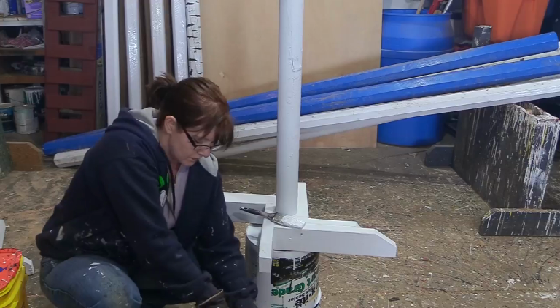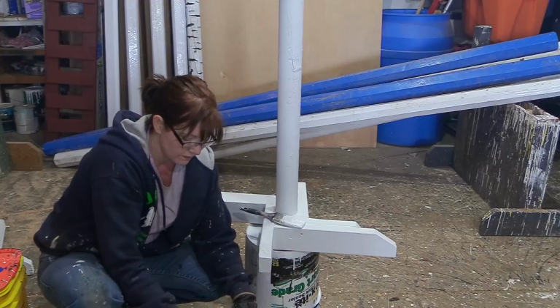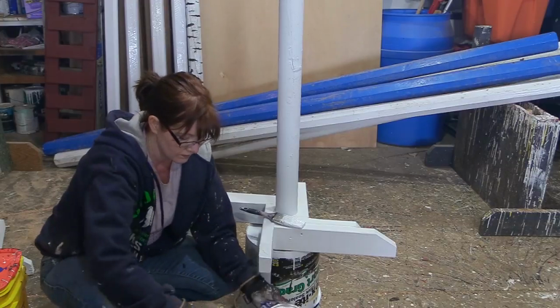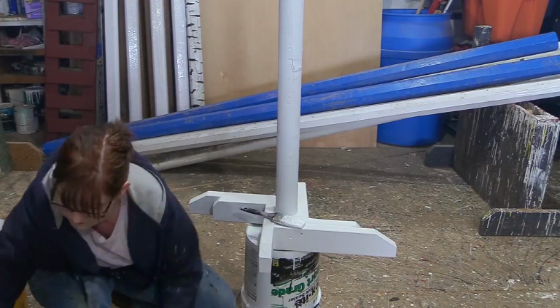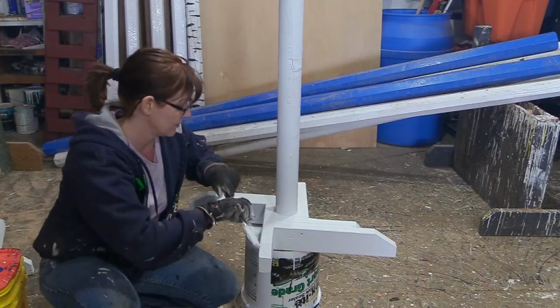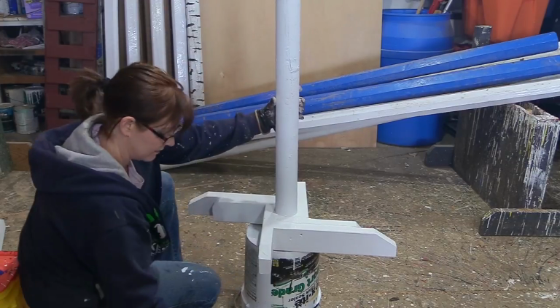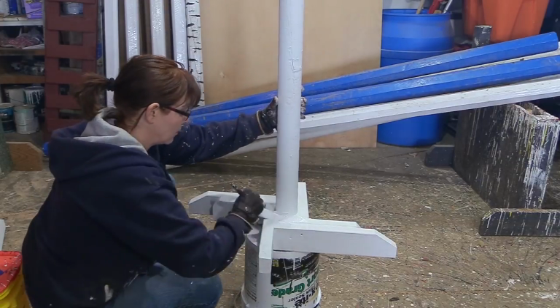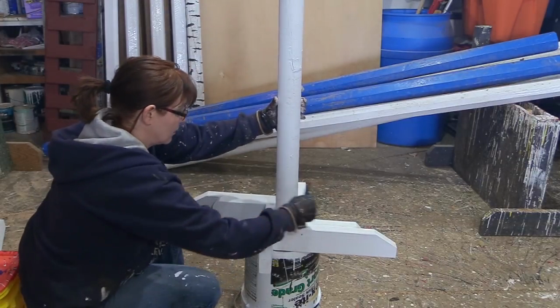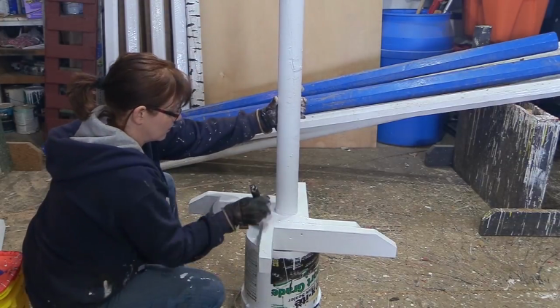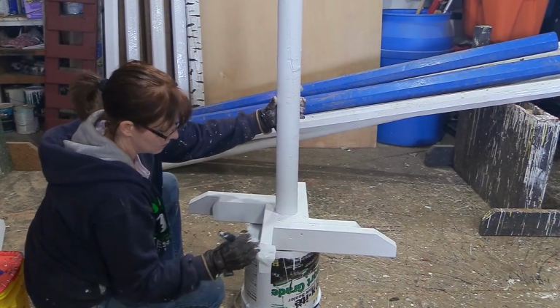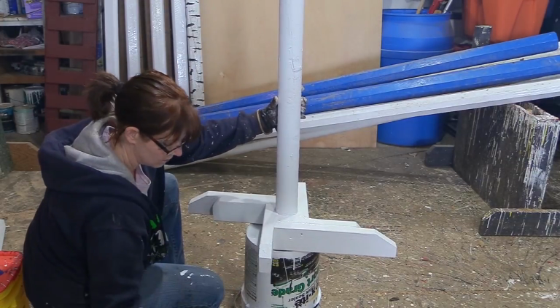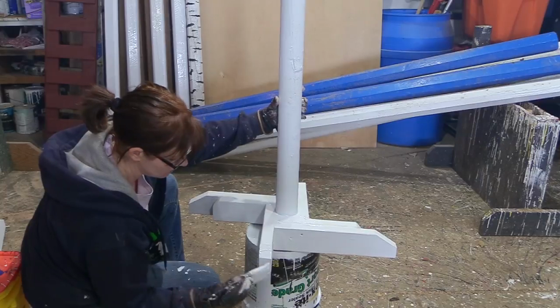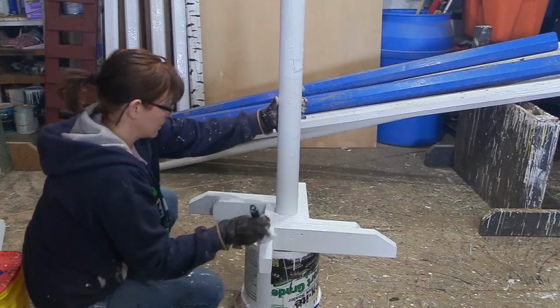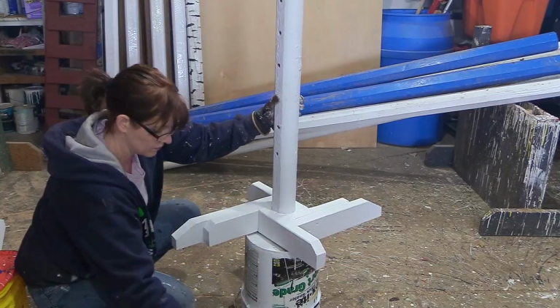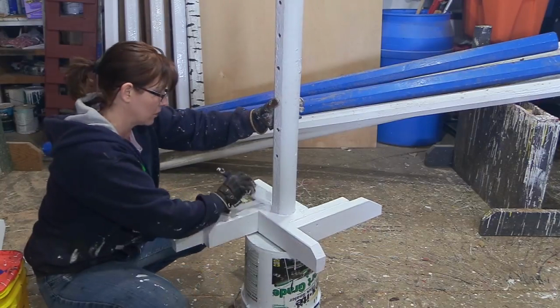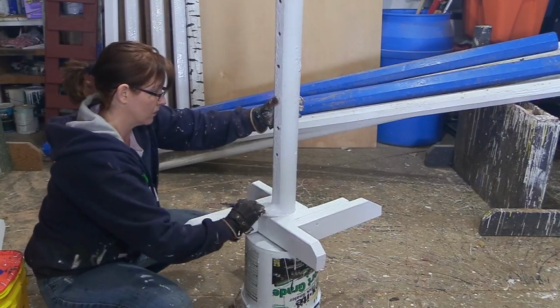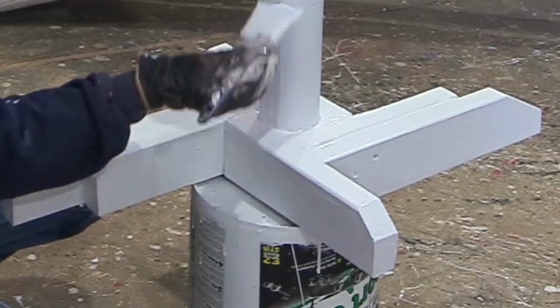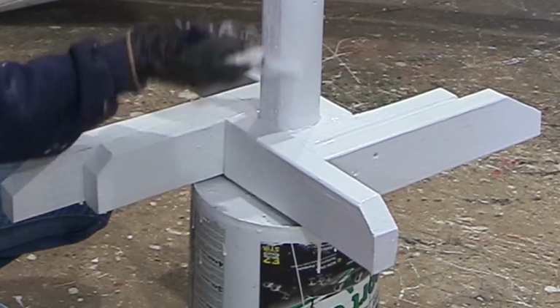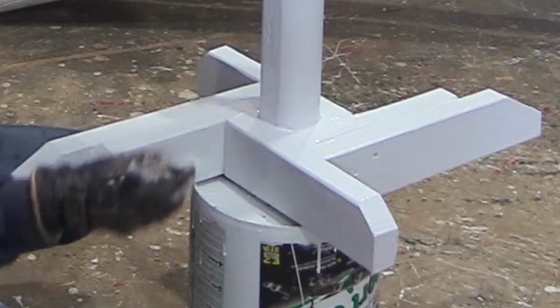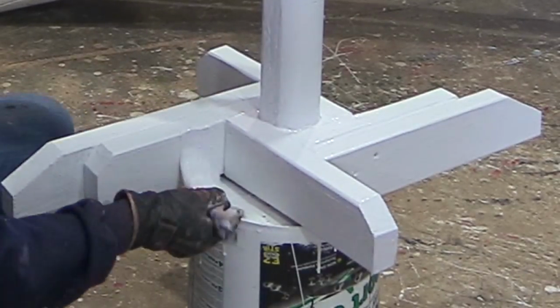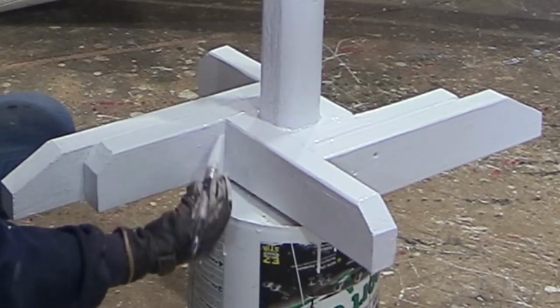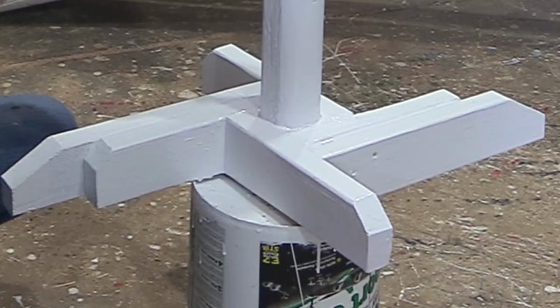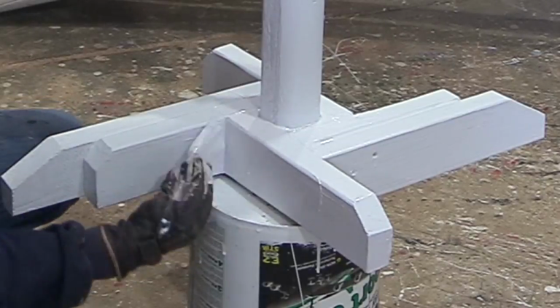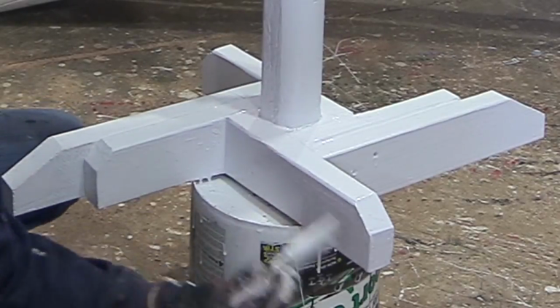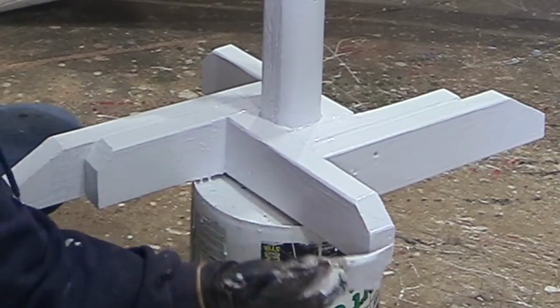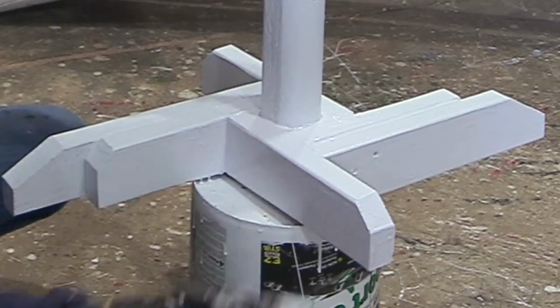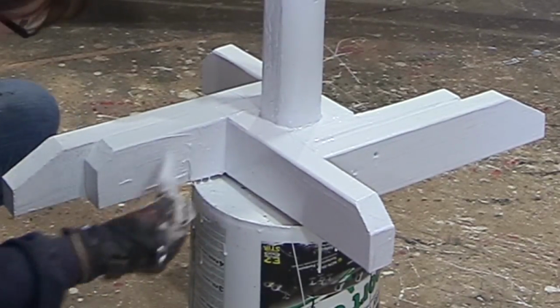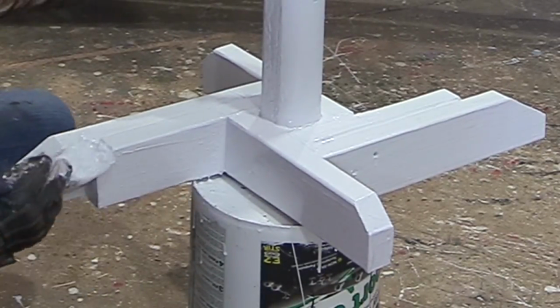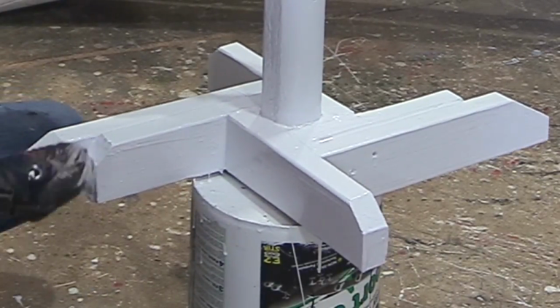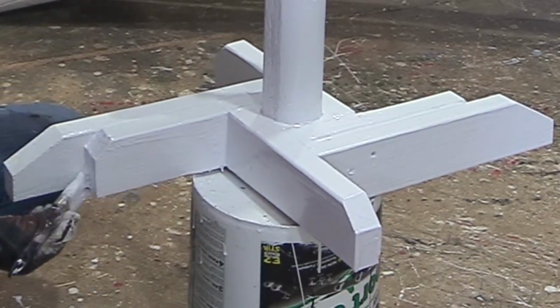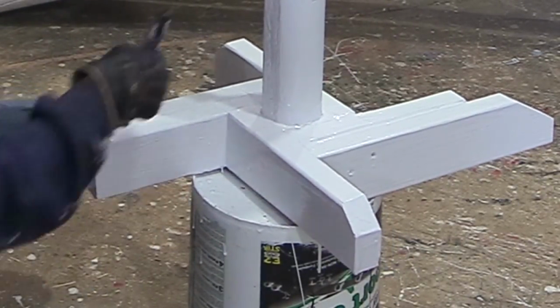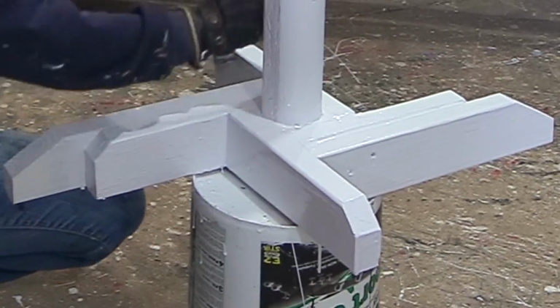After I allowed the primer paint to dry, it was time to grab the Rust-Oleum paint — the high gloss oil-based paint — and paint the entire base of the standard. I also ended up painting the upright portion as well.